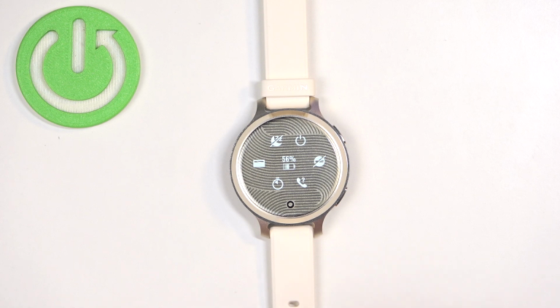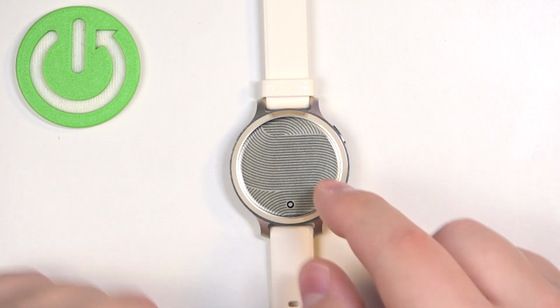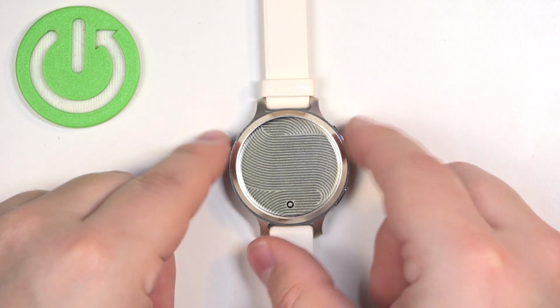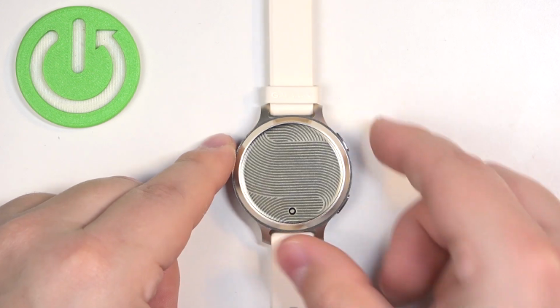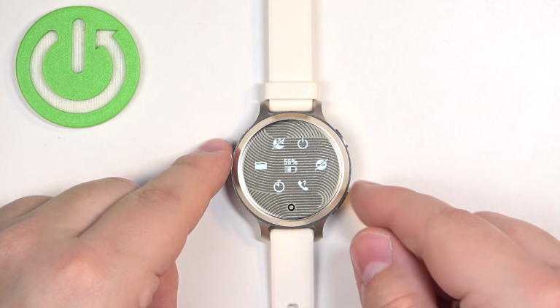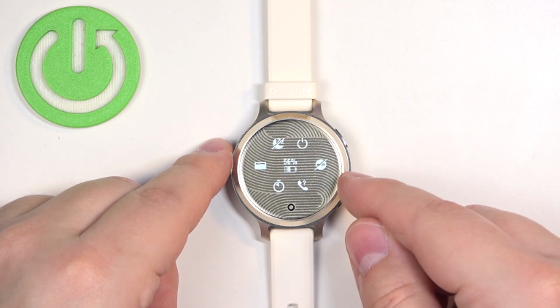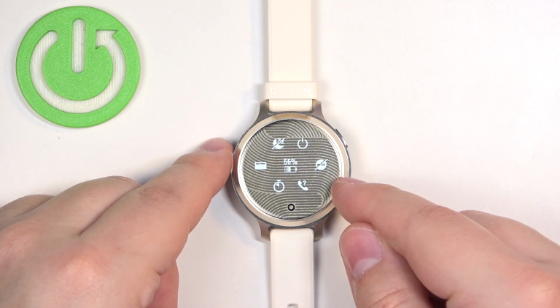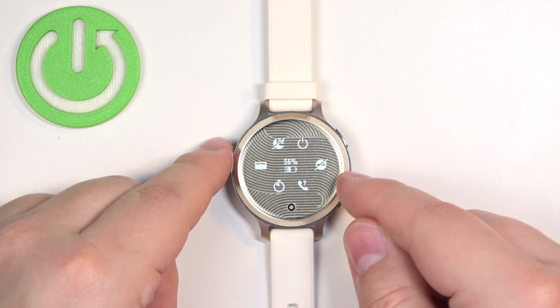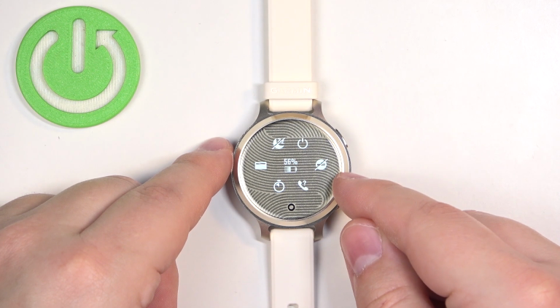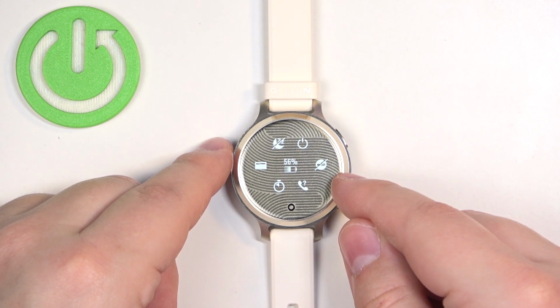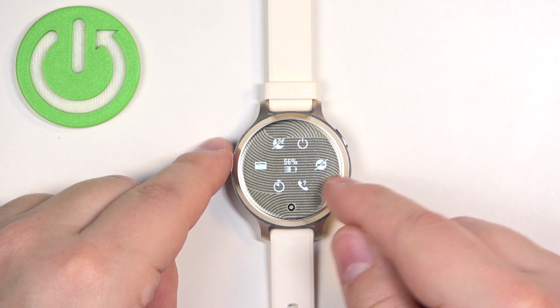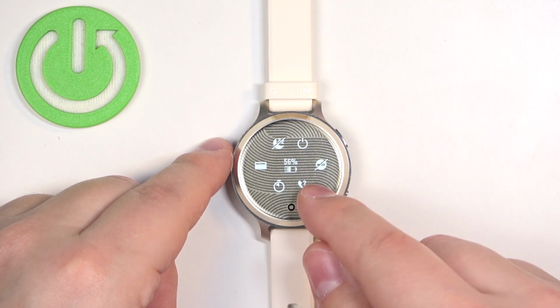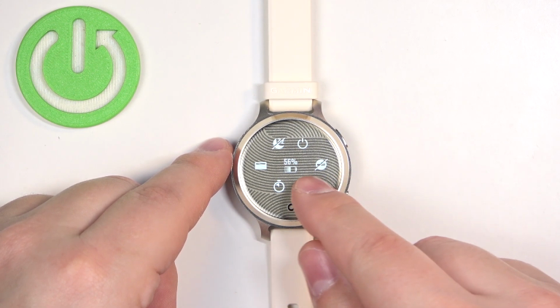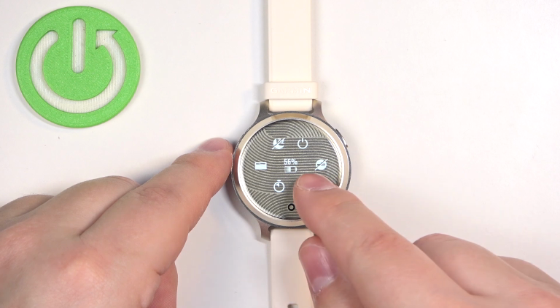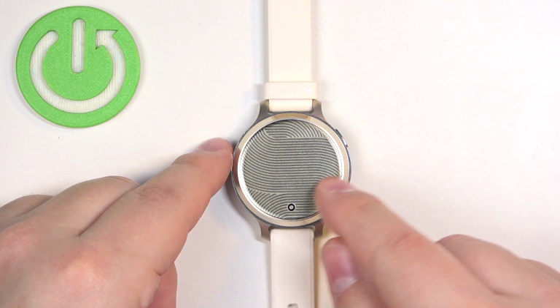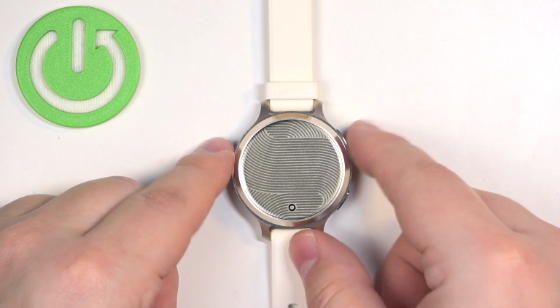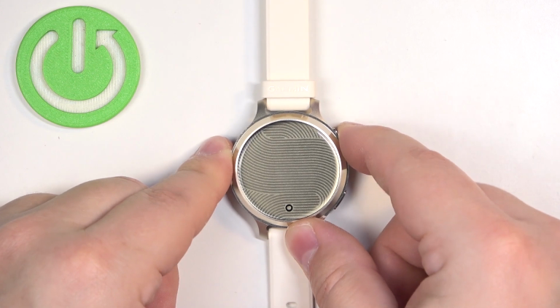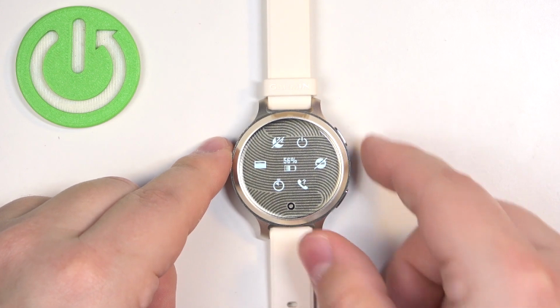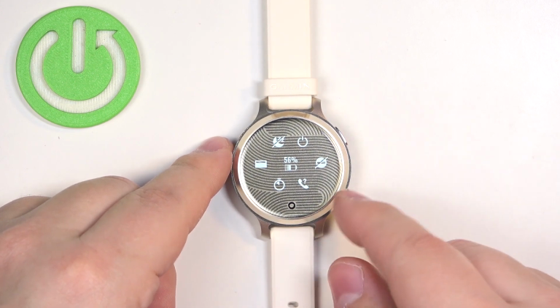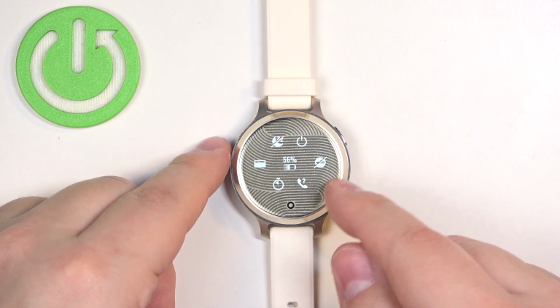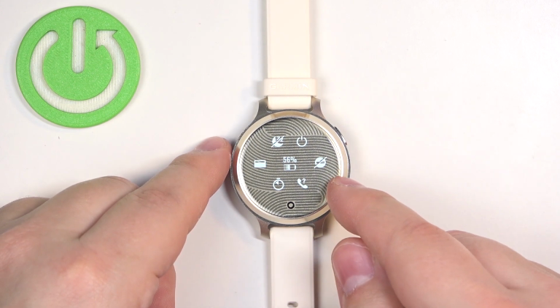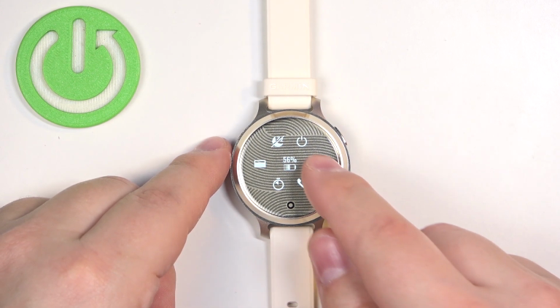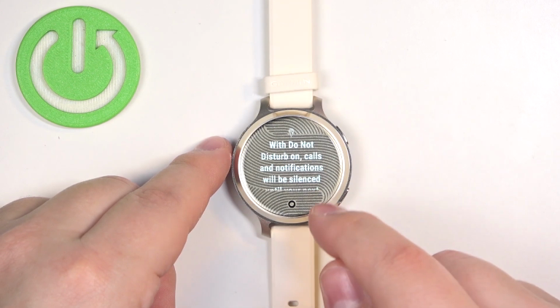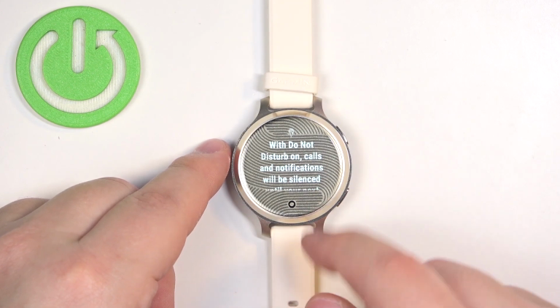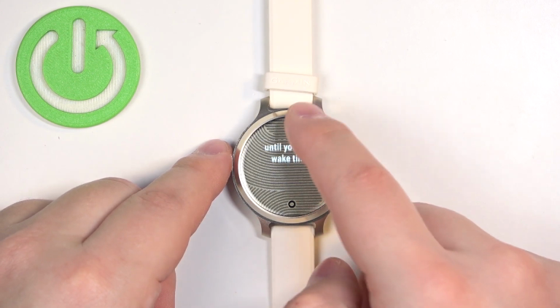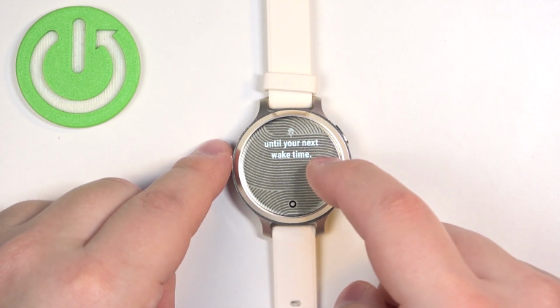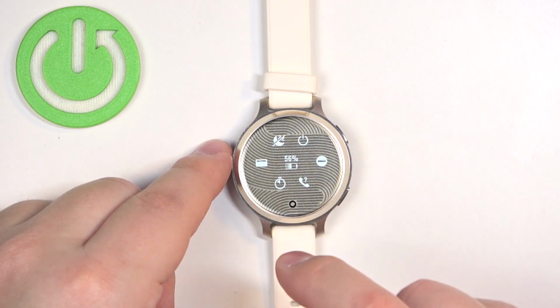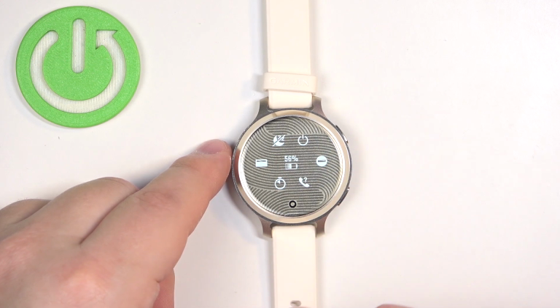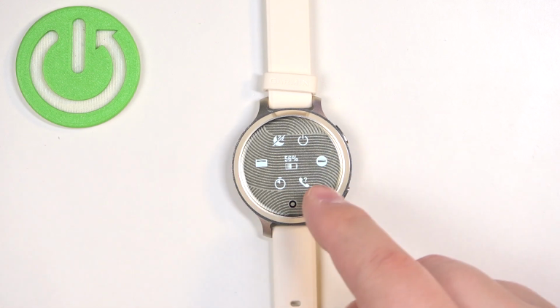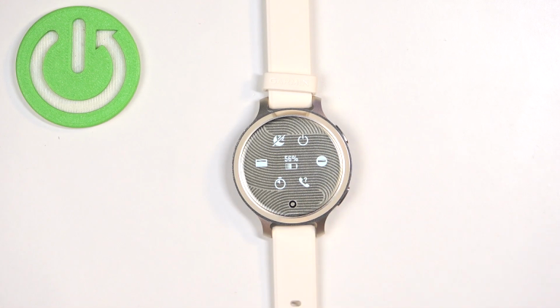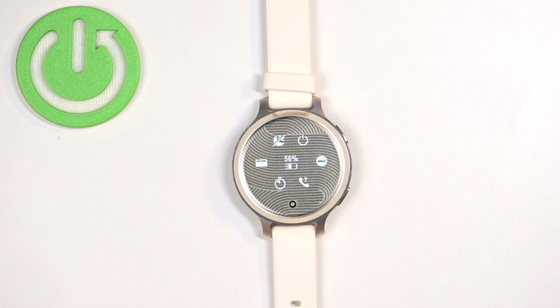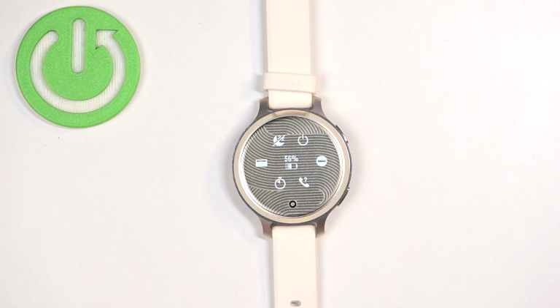Anyway, once you open the controls menu you should see the Do Not Disturb mode icon. It's the one that looks like a circle with a line inside of it, and once you find this icon you can tap on it, then tap on the screen and the Do Not Disturb mode will be enabled.